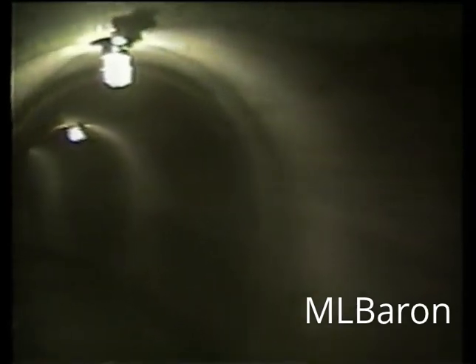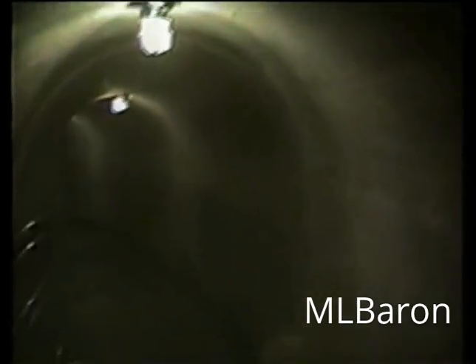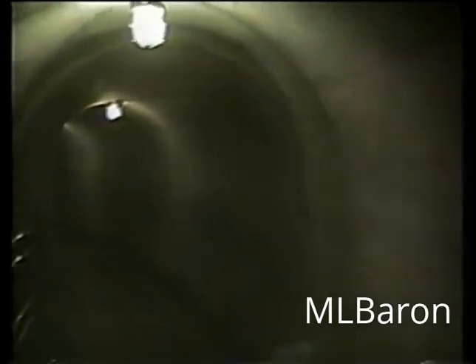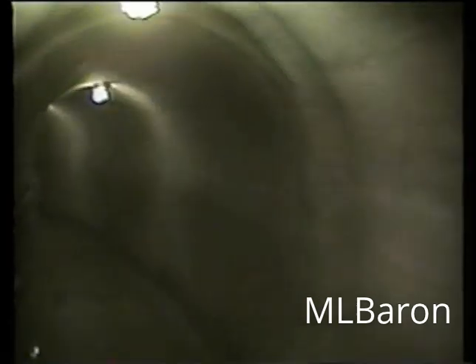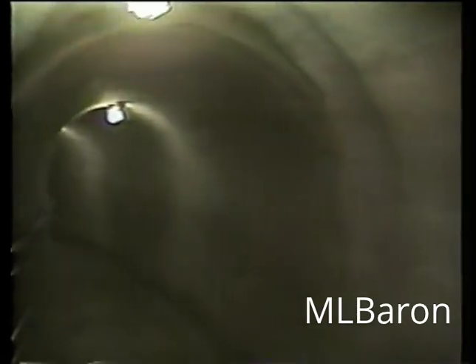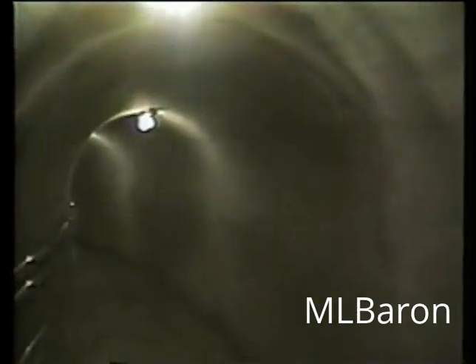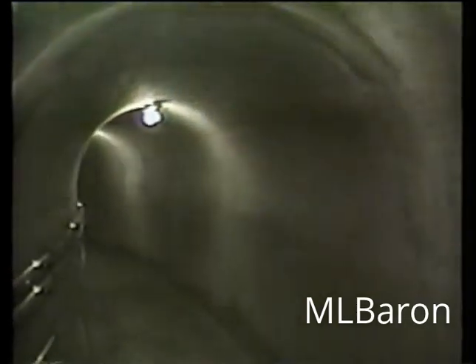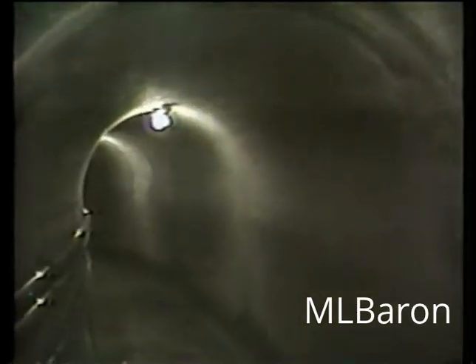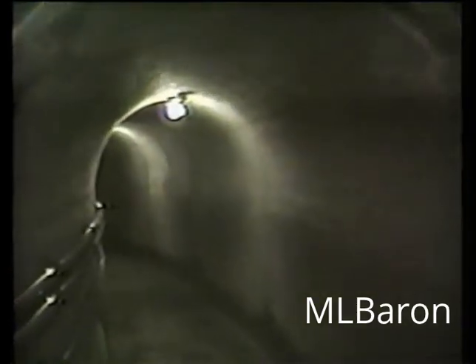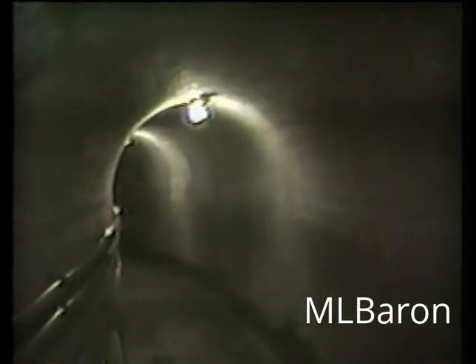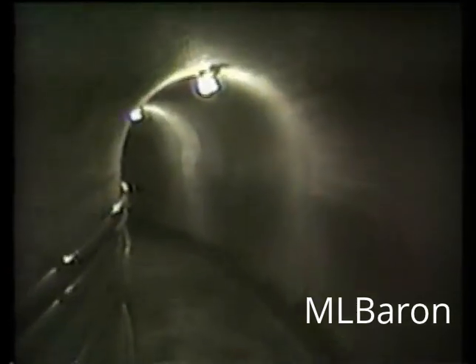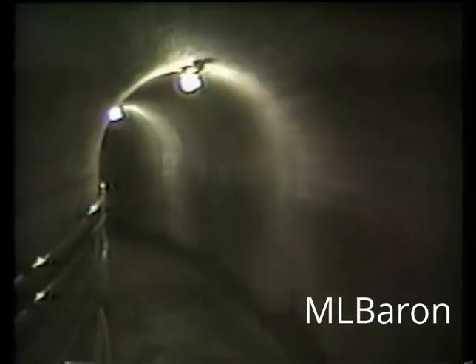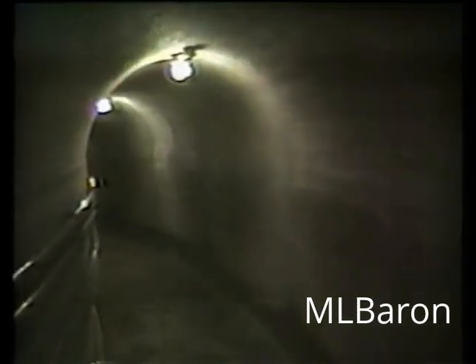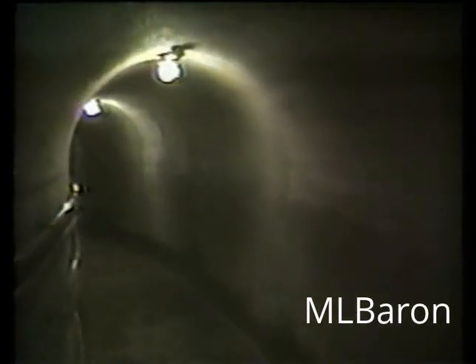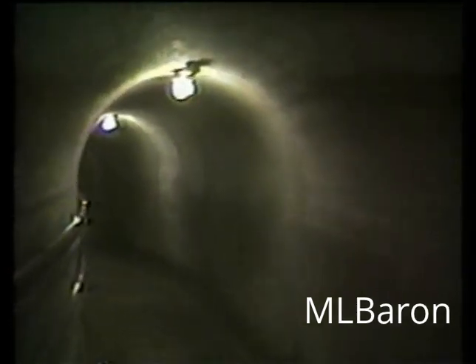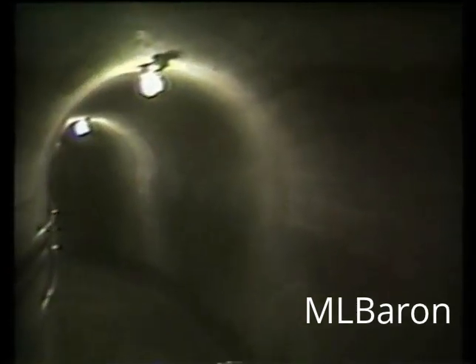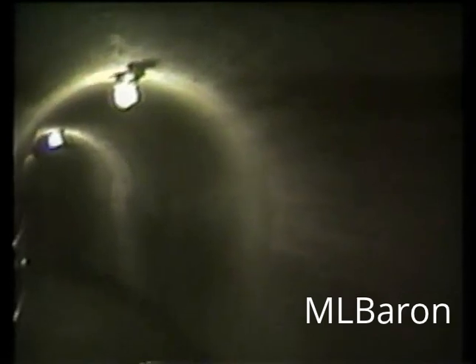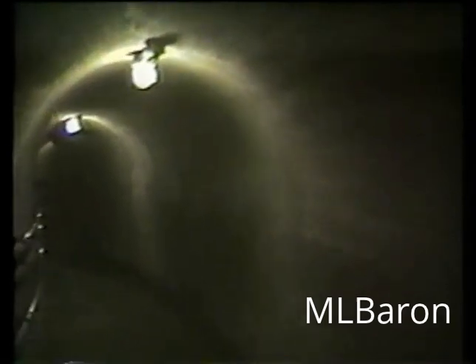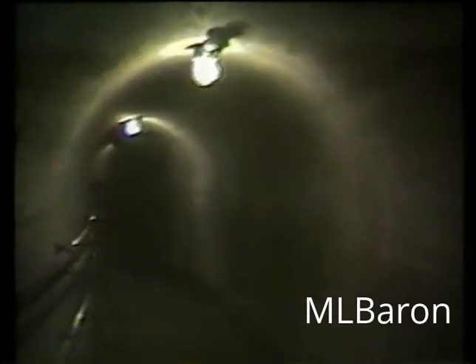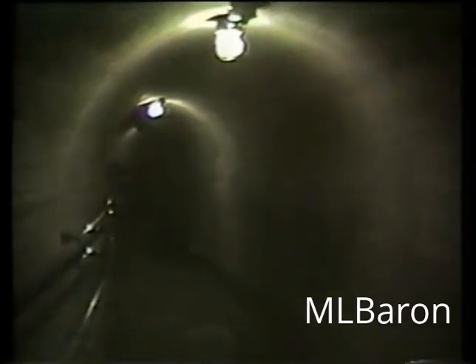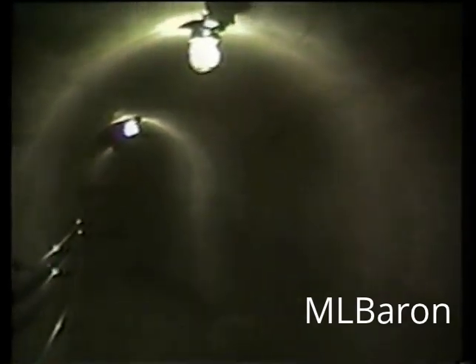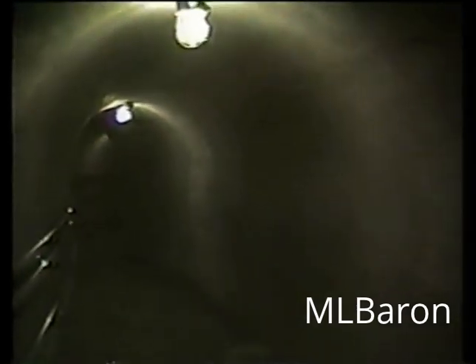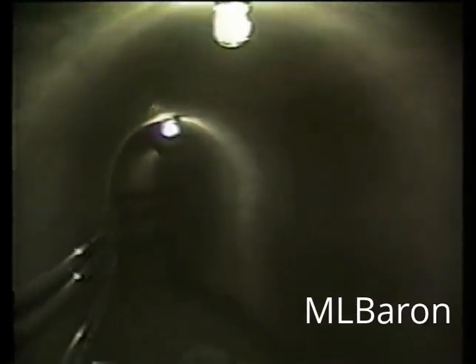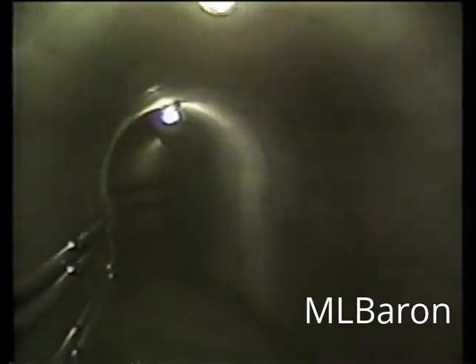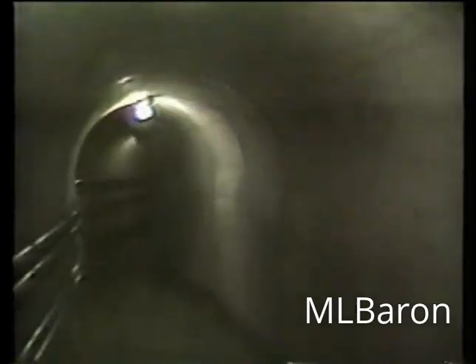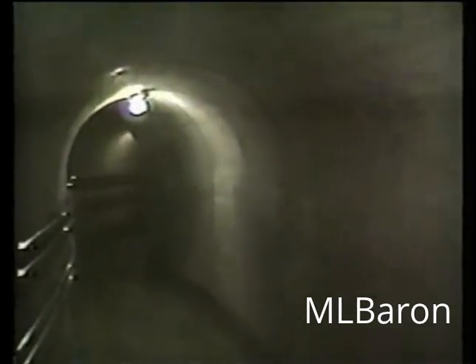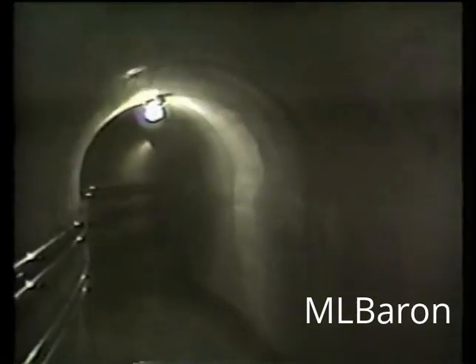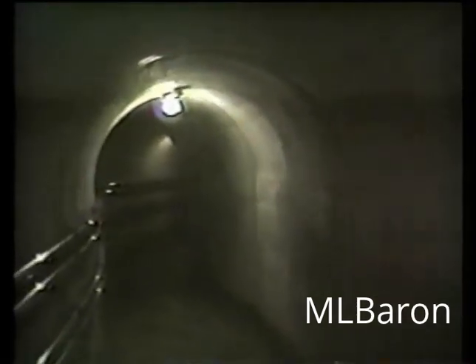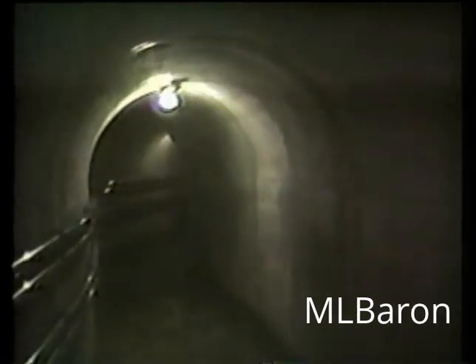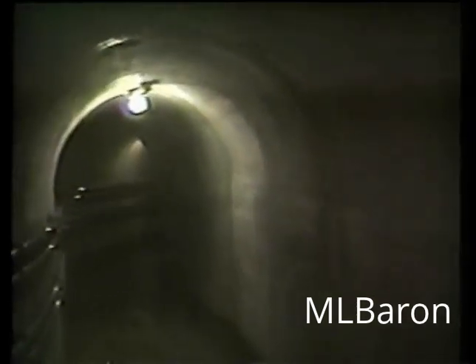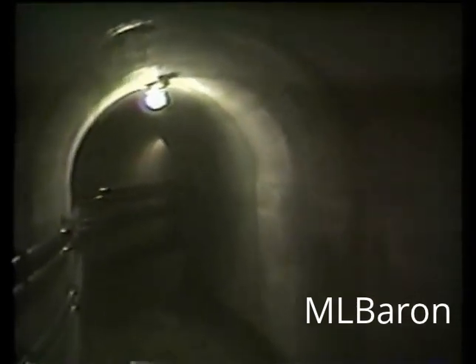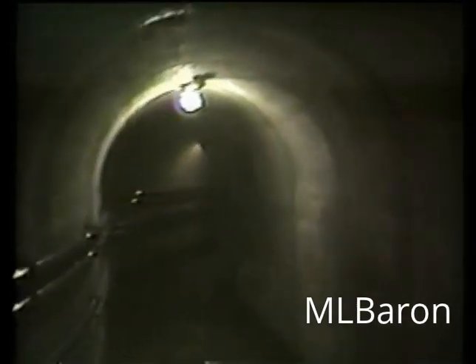The tunnel has a two-fold purpose. It provides easy access, but it also supports the track and the steel I-beam that the sector gates roll on.